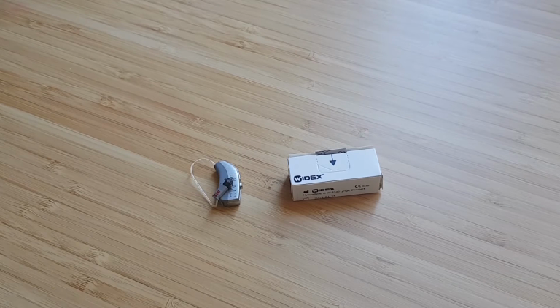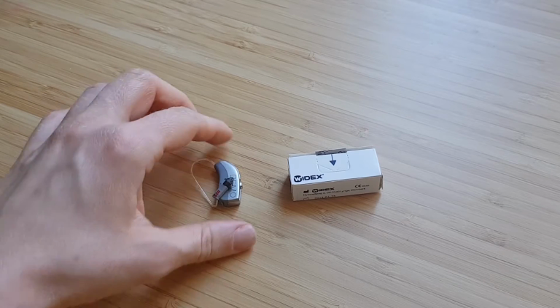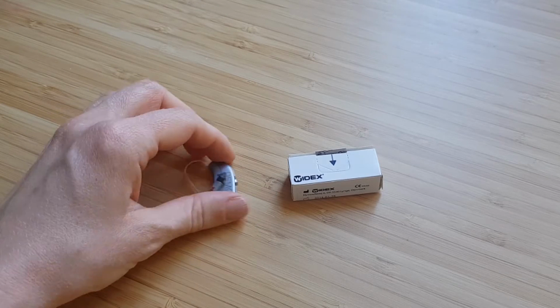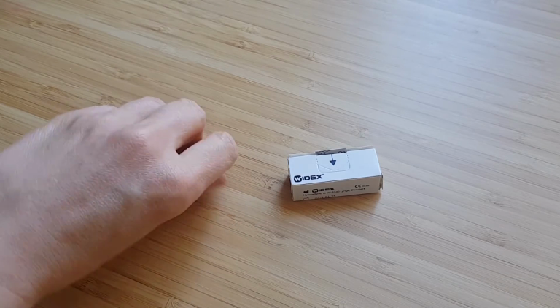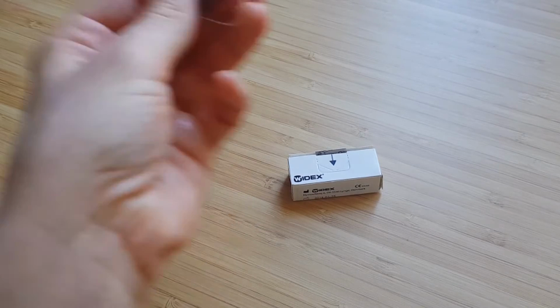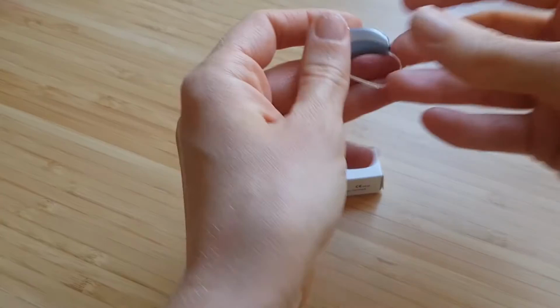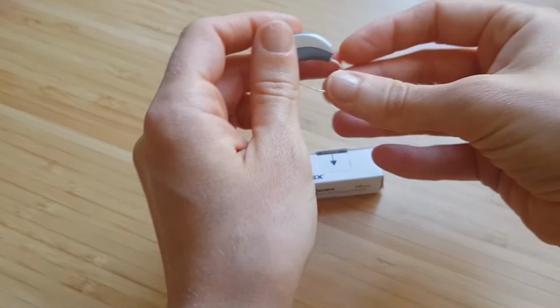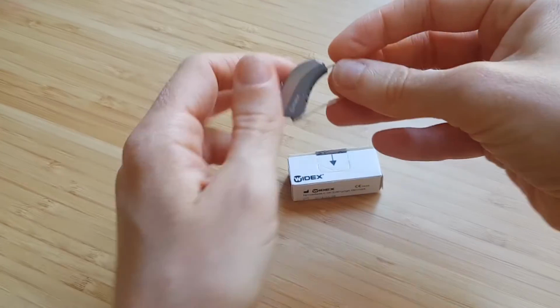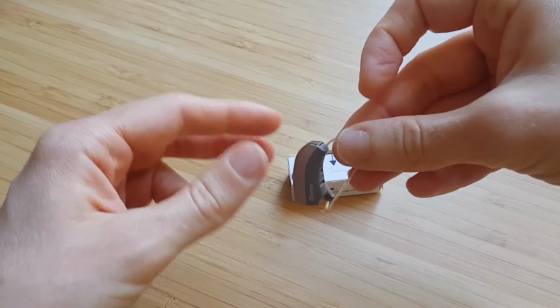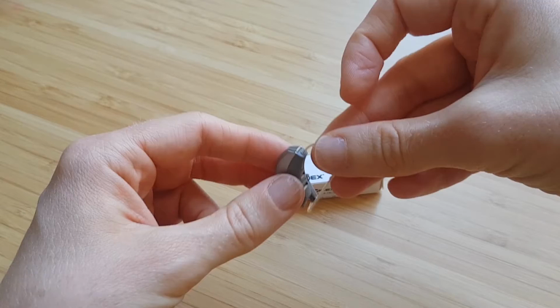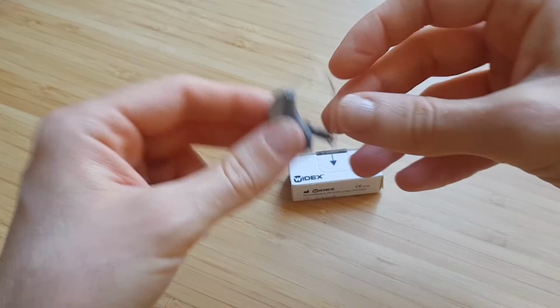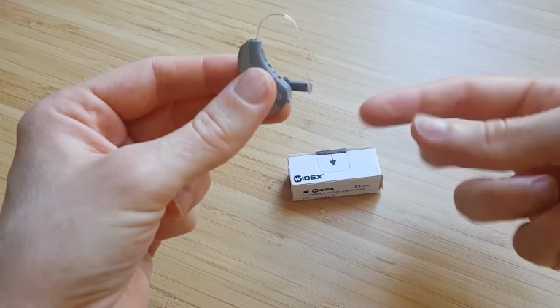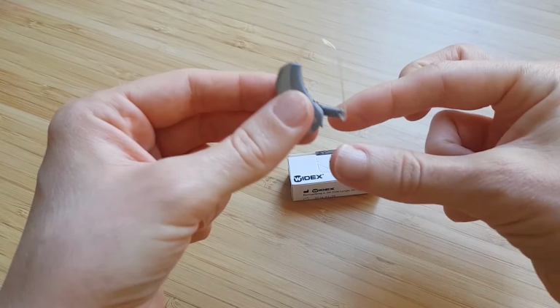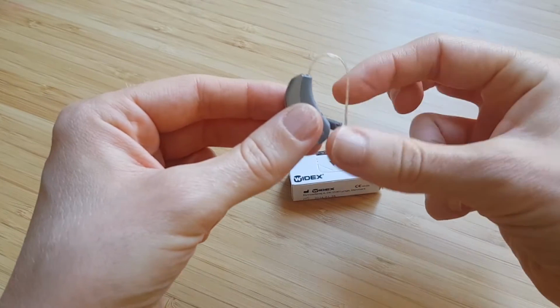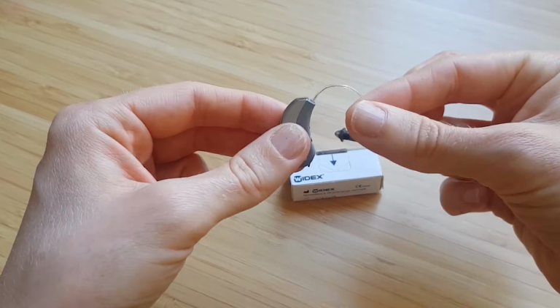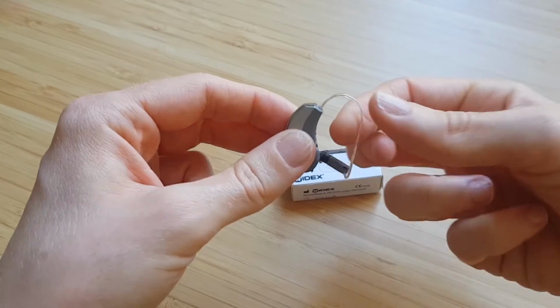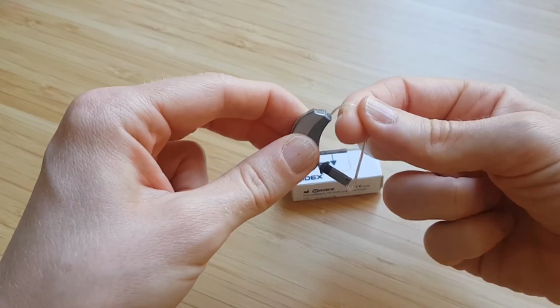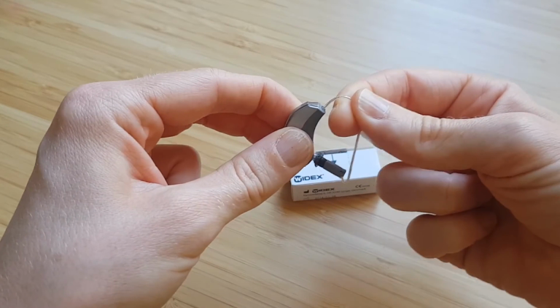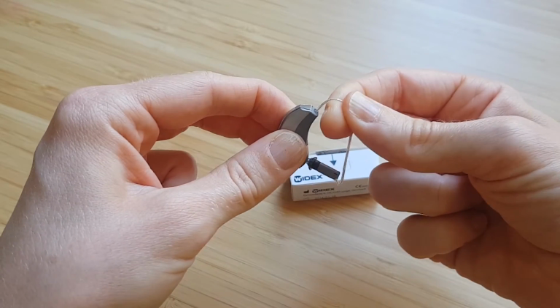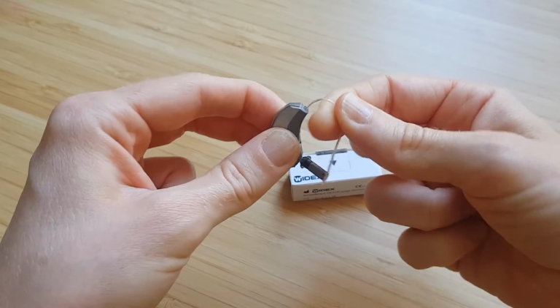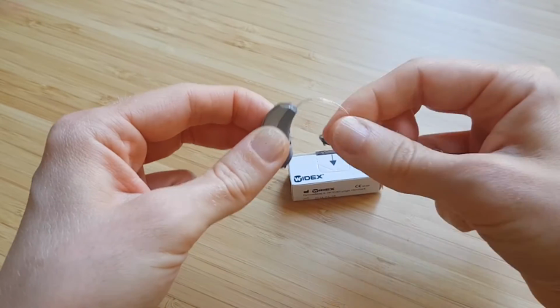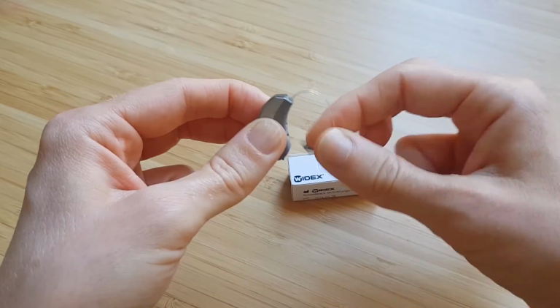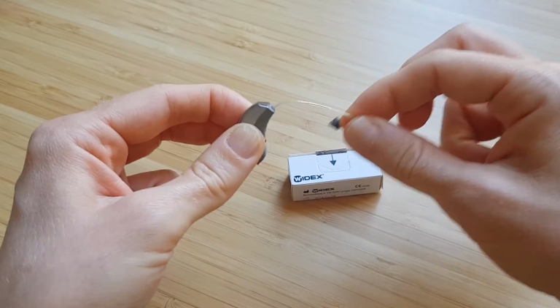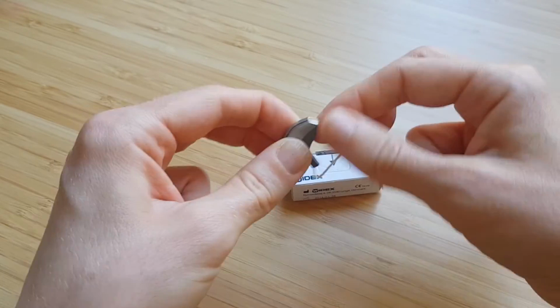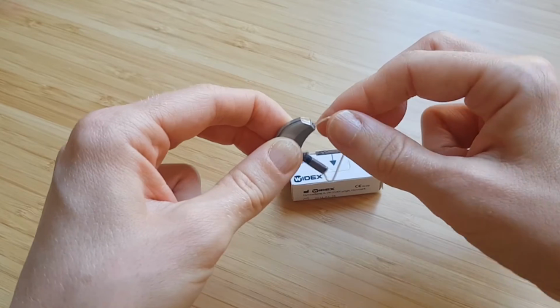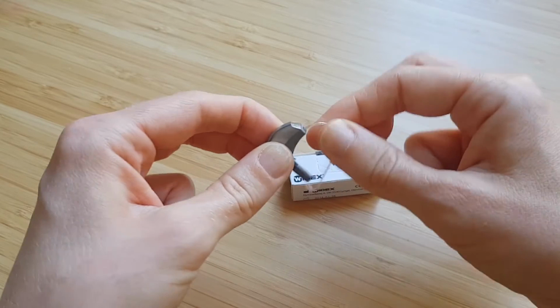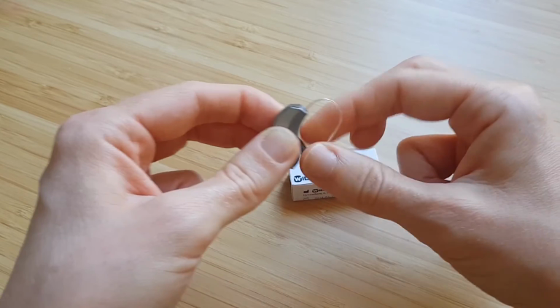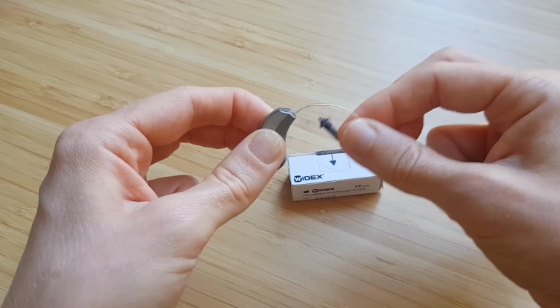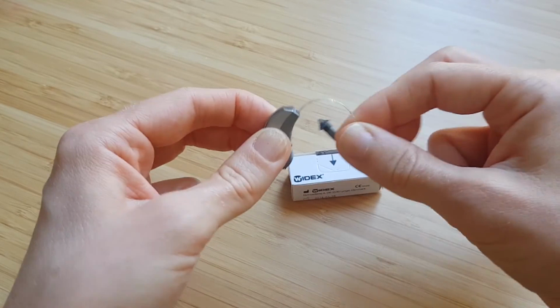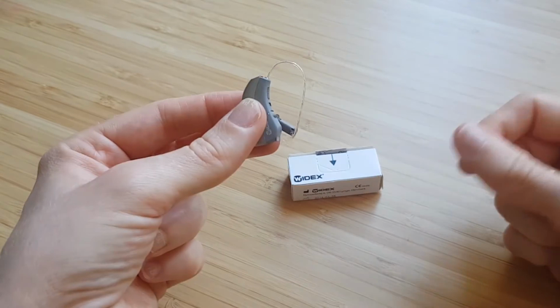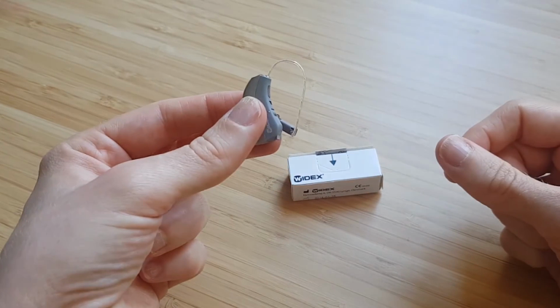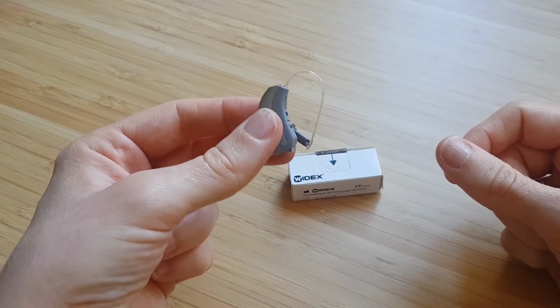With the hearing aid itself, when the receiver is correctly attached, if you give it quite a little bit of a tug, you should notice that it doesn't come out easily at all.